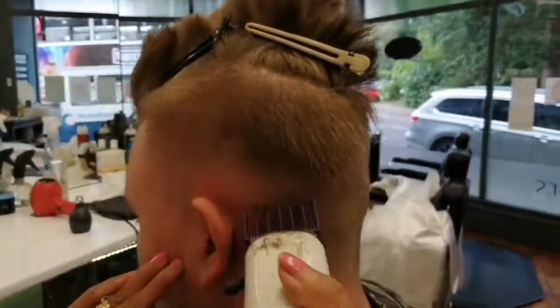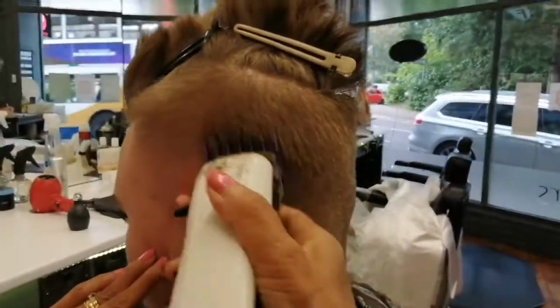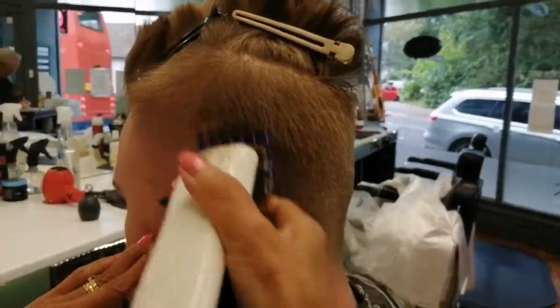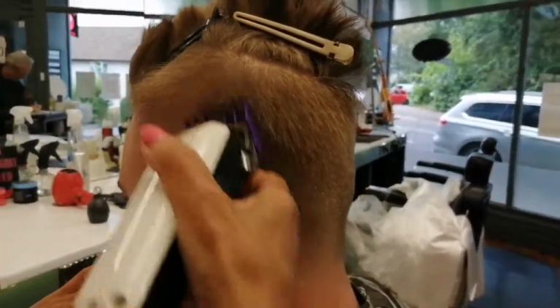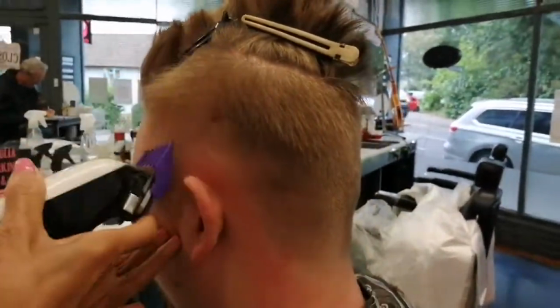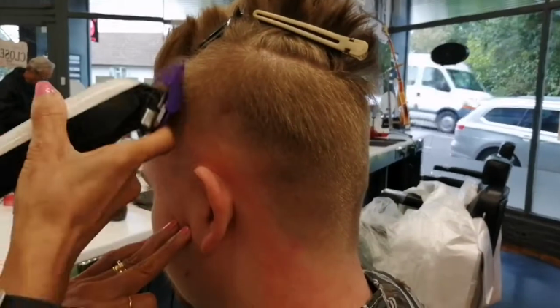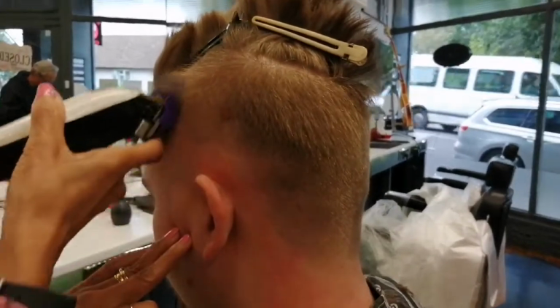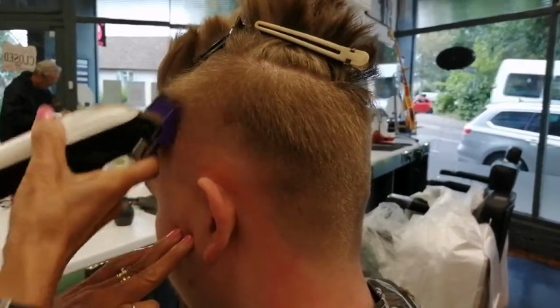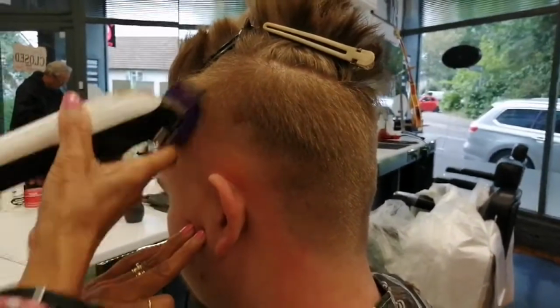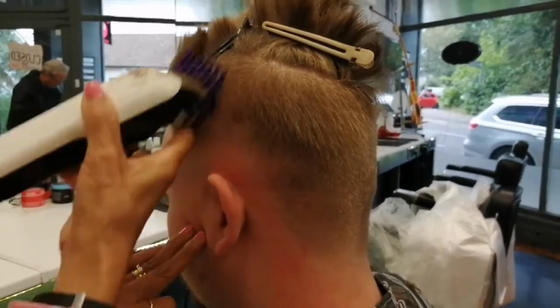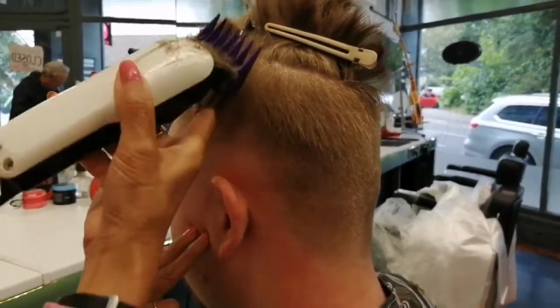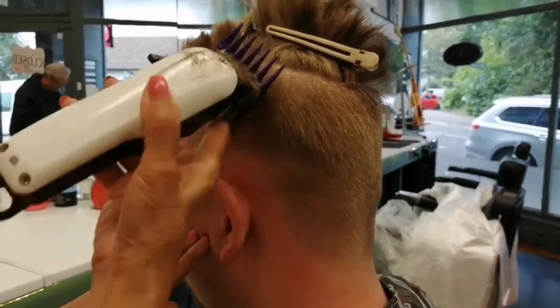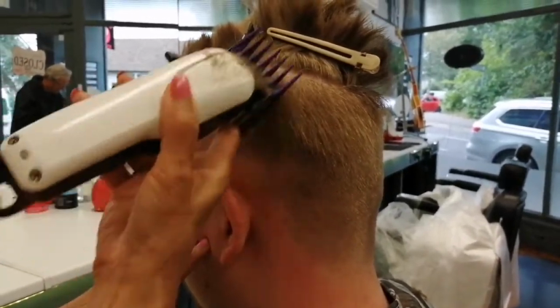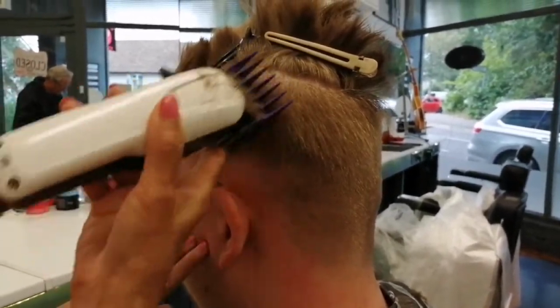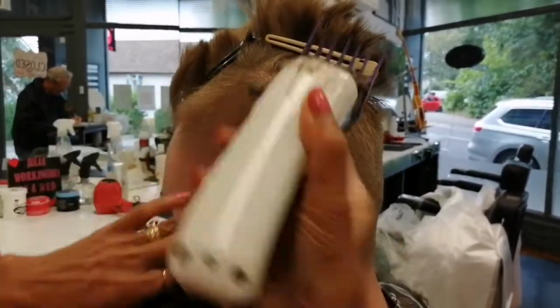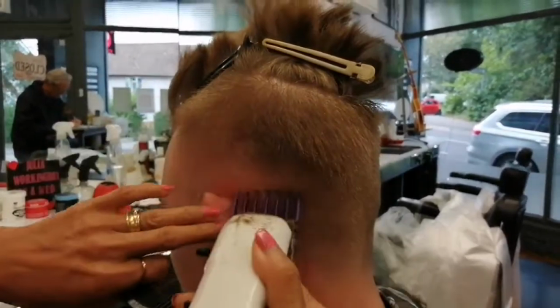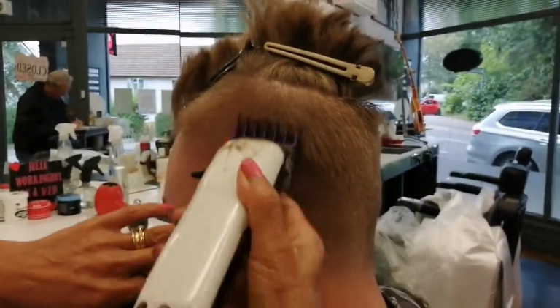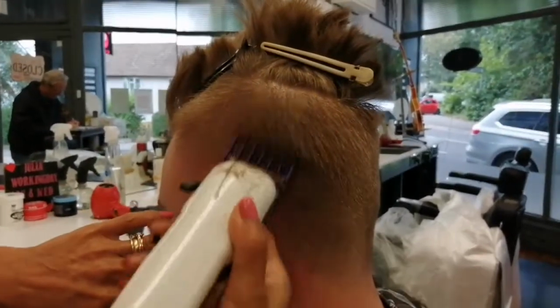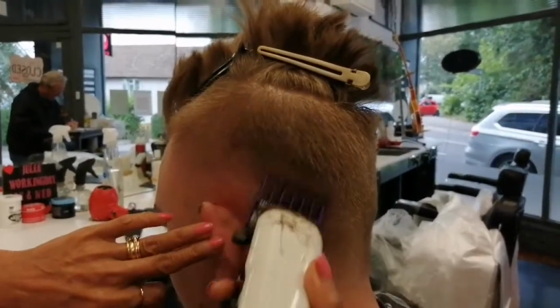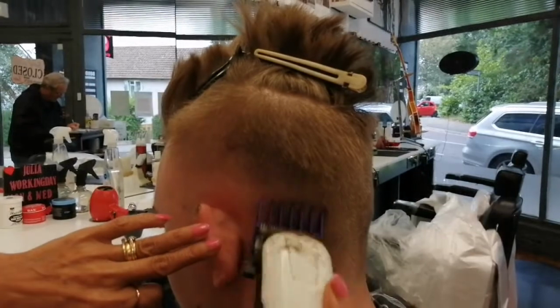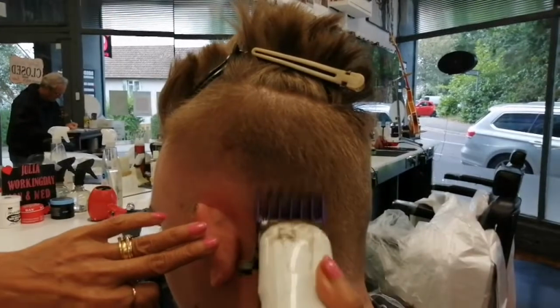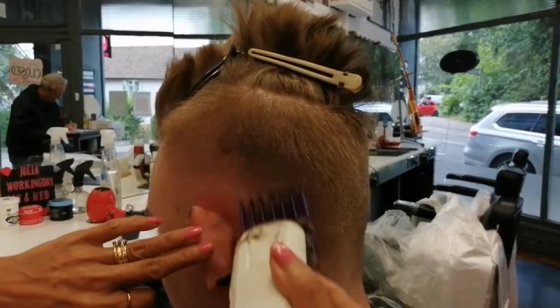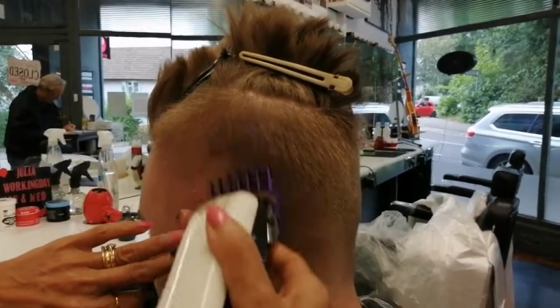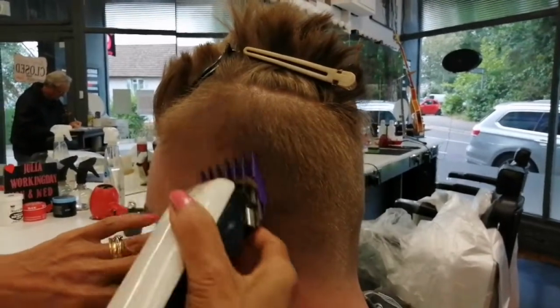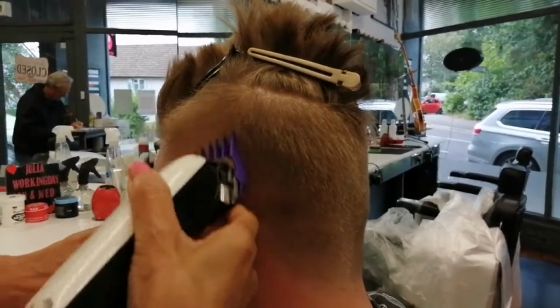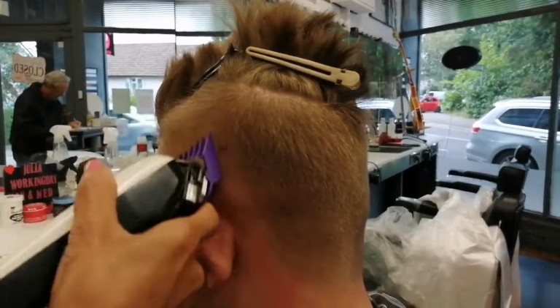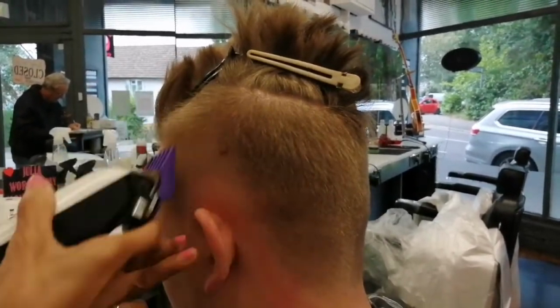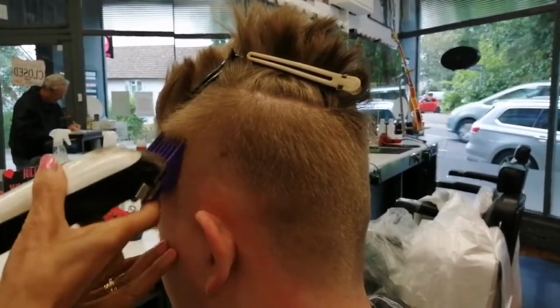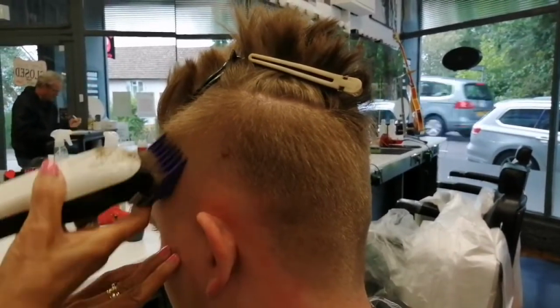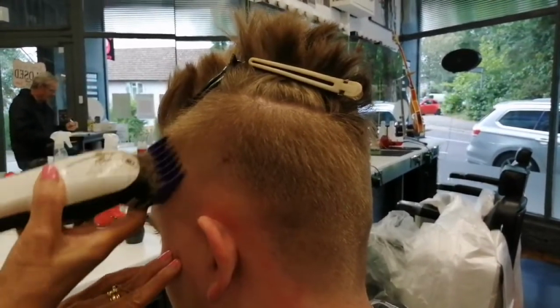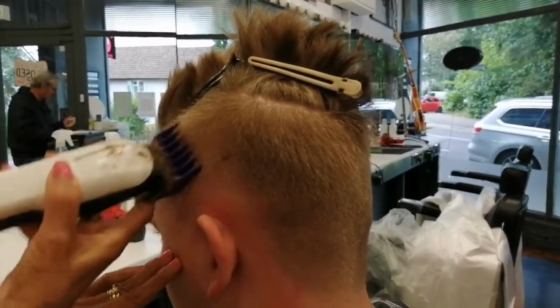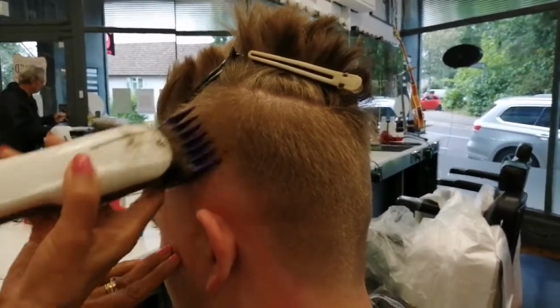This is called an undercut. So two on the top so you won't get the line here — see that.